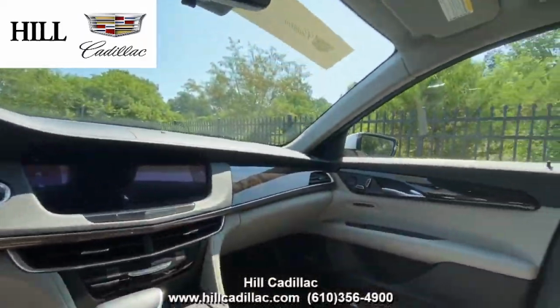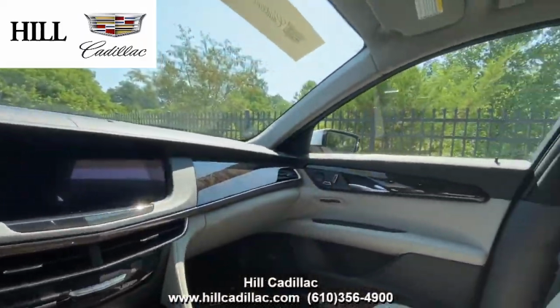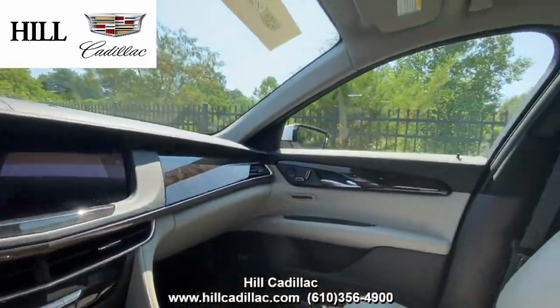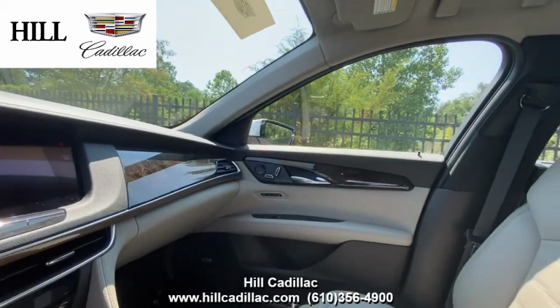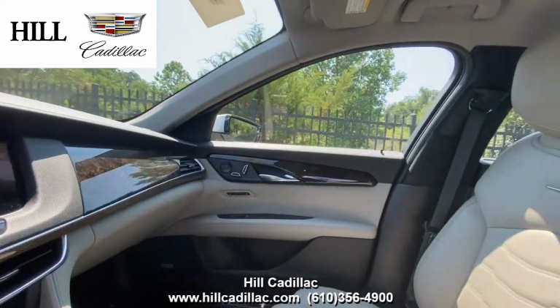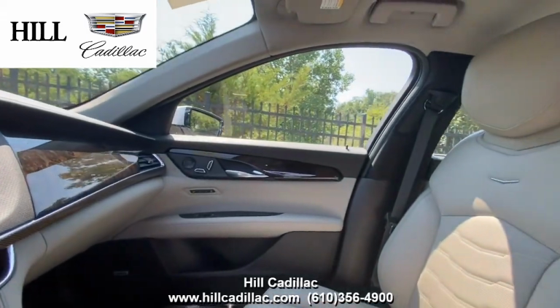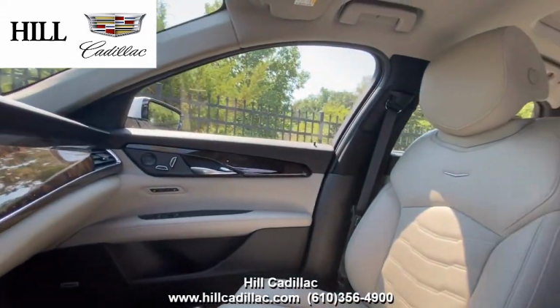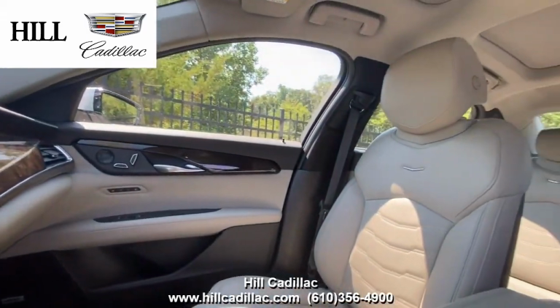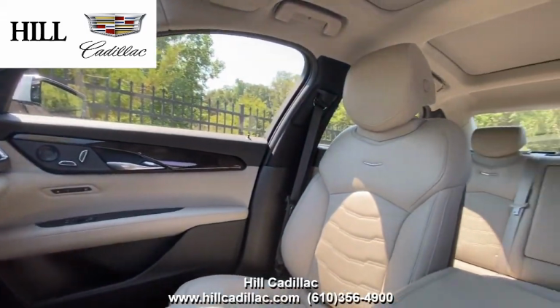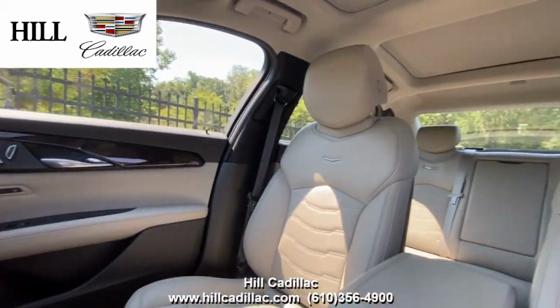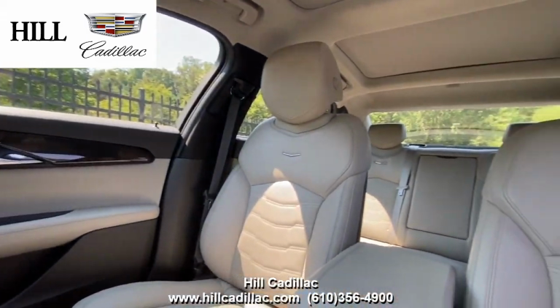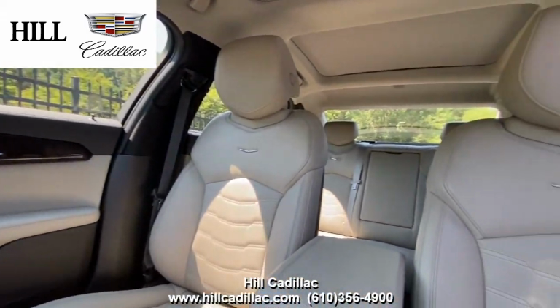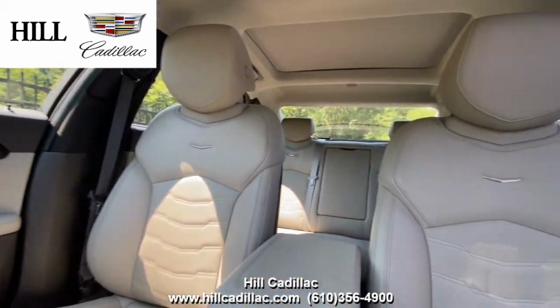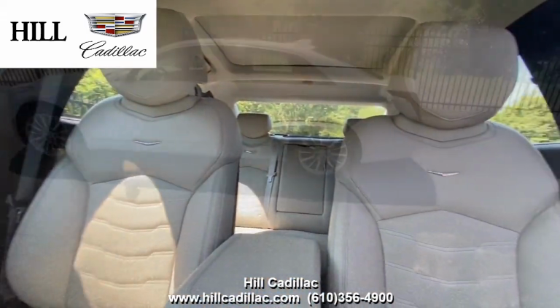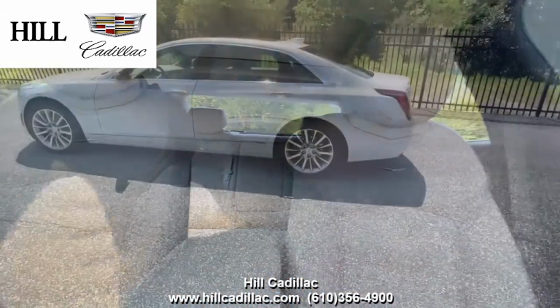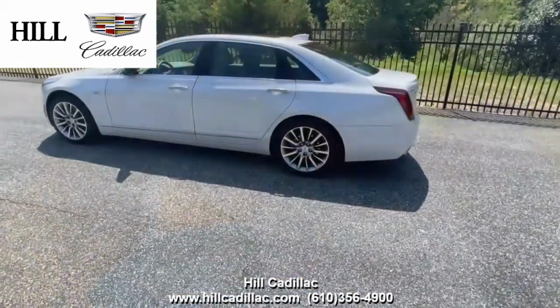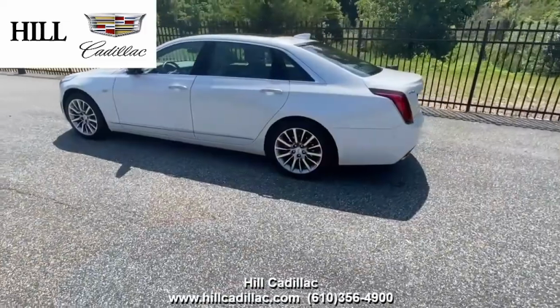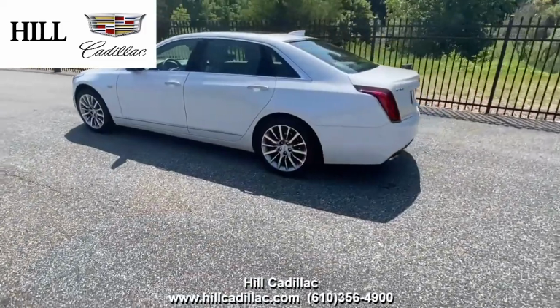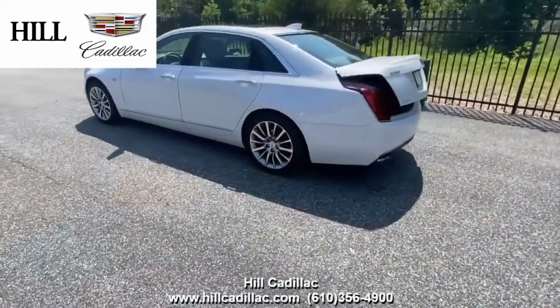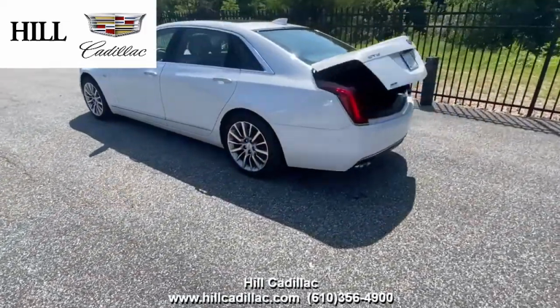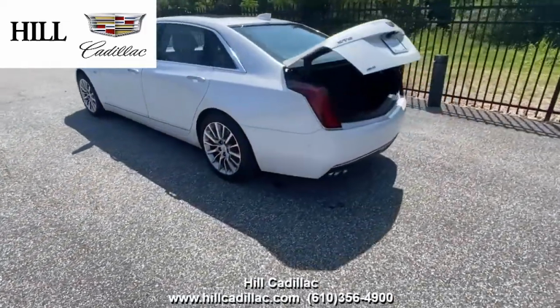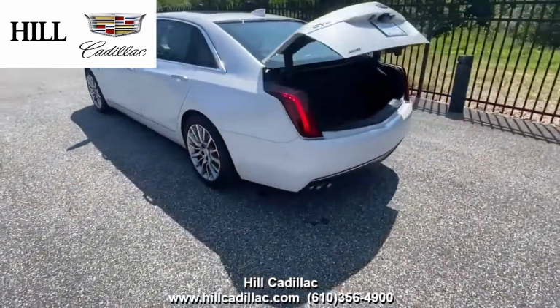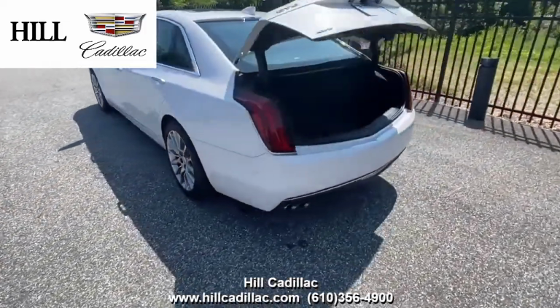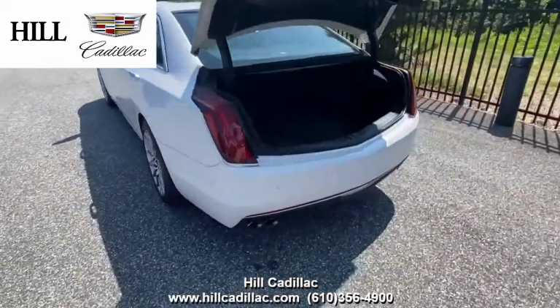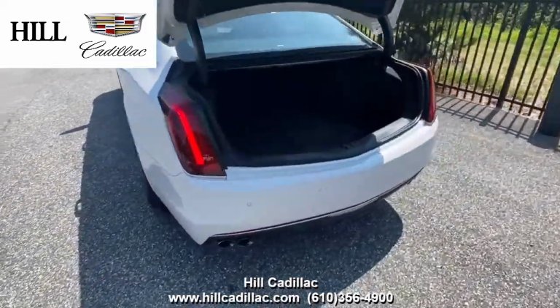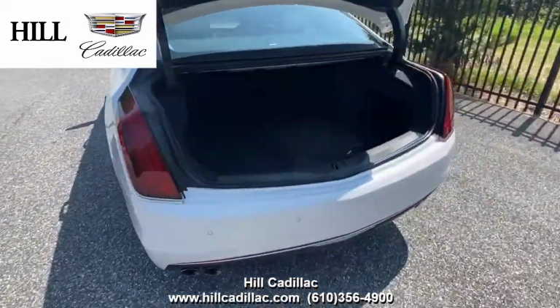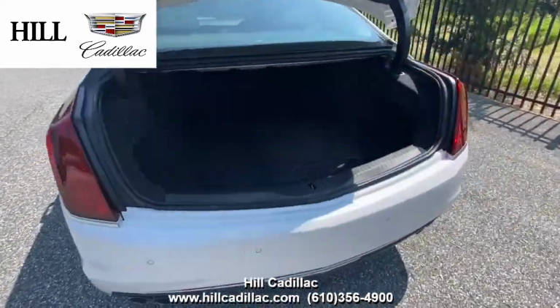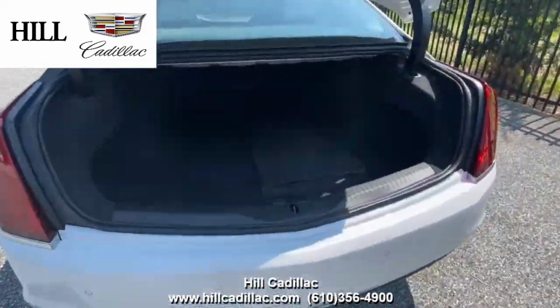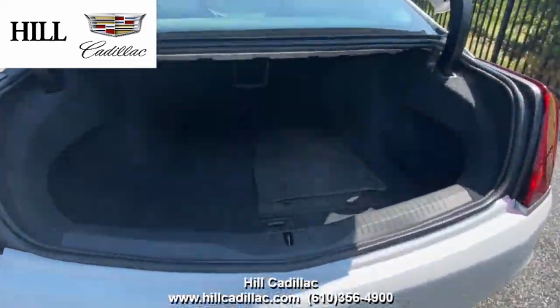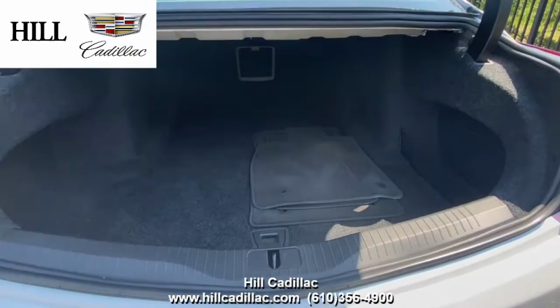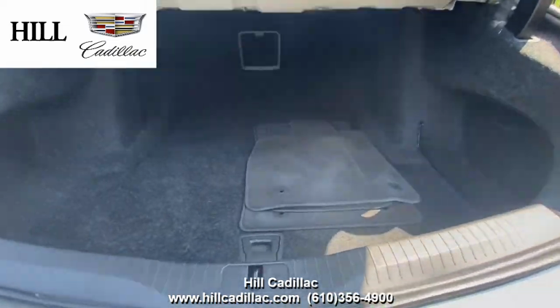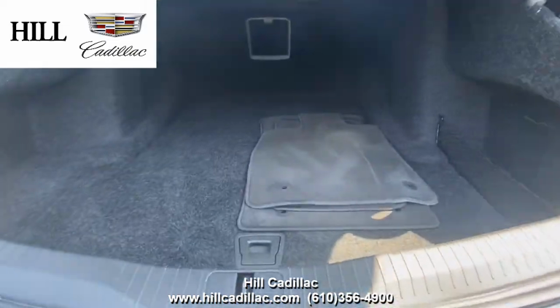On the inside it has light platinum leather seats. This CT6 has side blind zone alert, lane keep assist, forward collision alert, and a lot more to keep you safe on the road. It also has a heated steering wheel, heated seats with ventilated front seats, a sunroof, and a lot more.